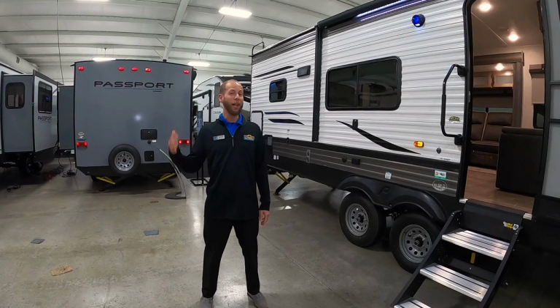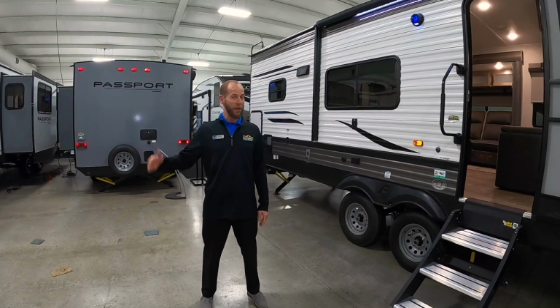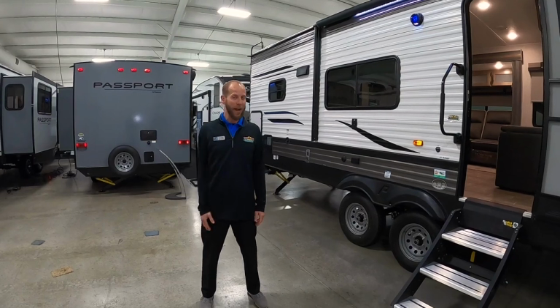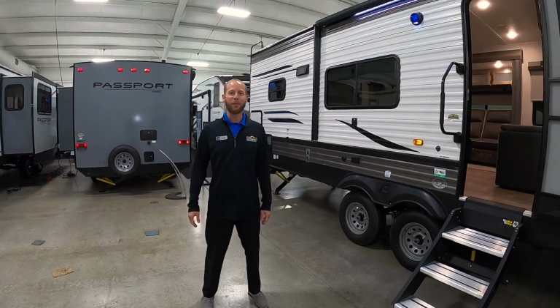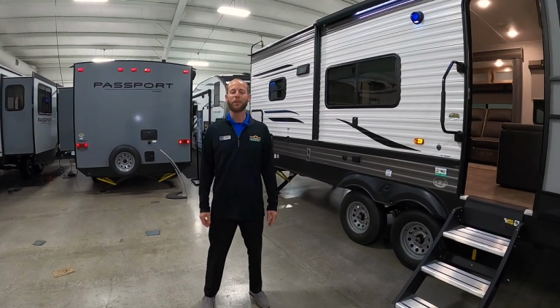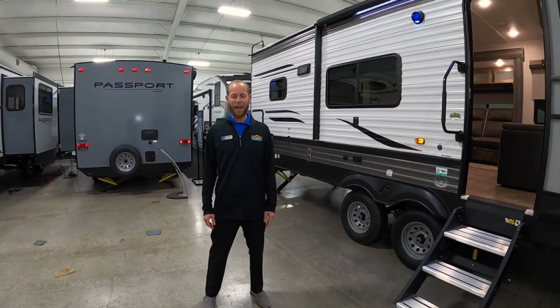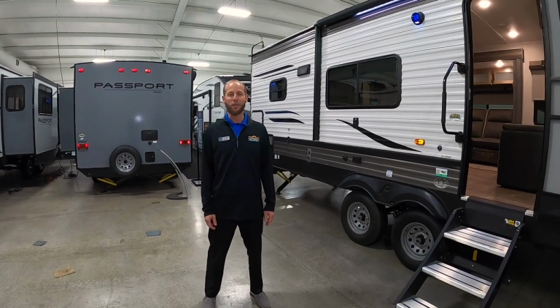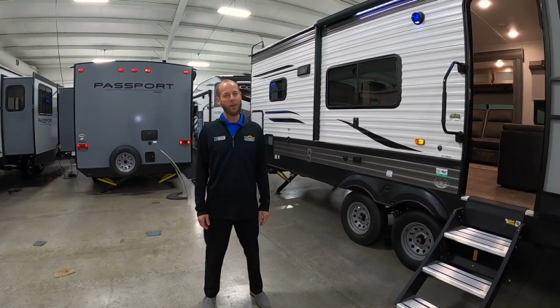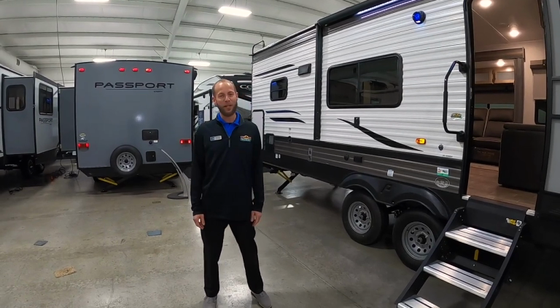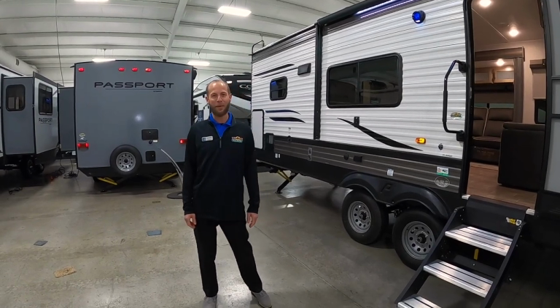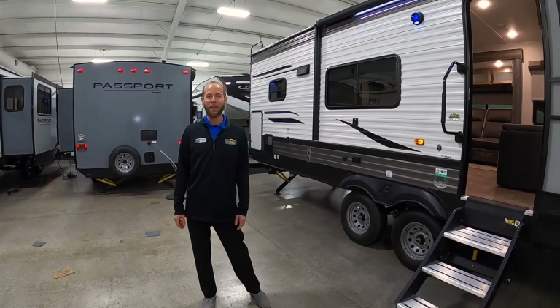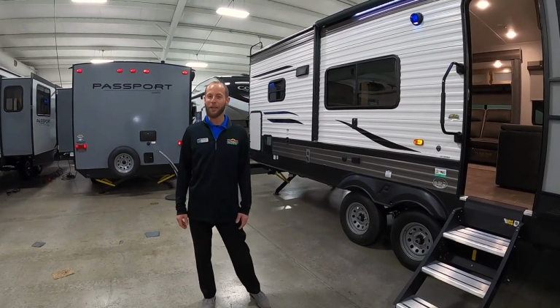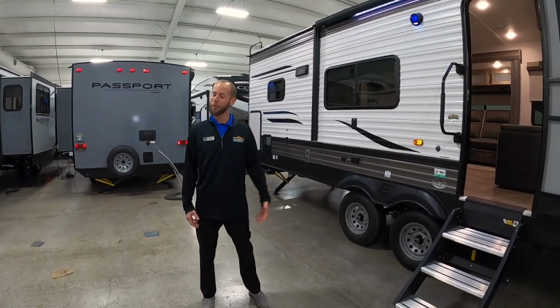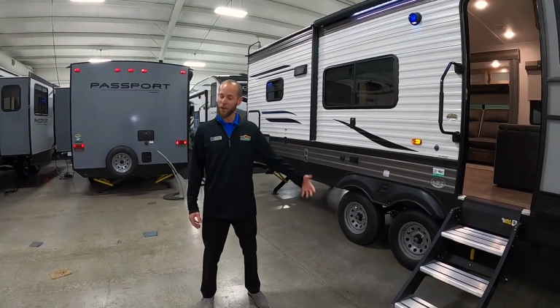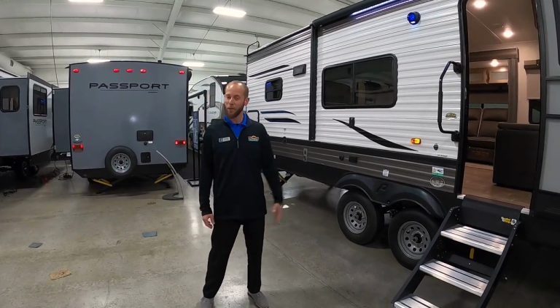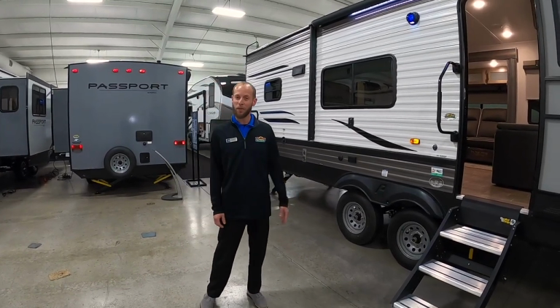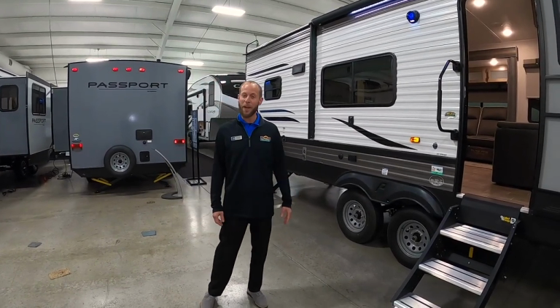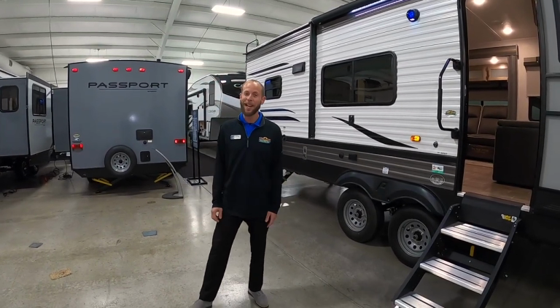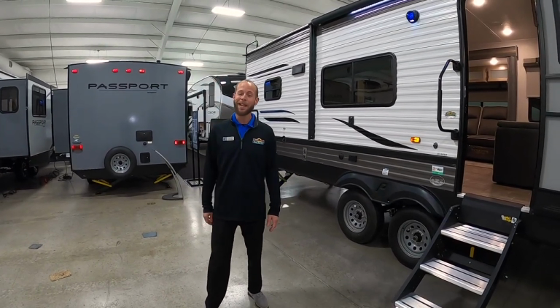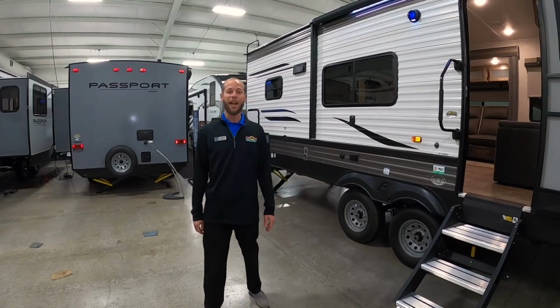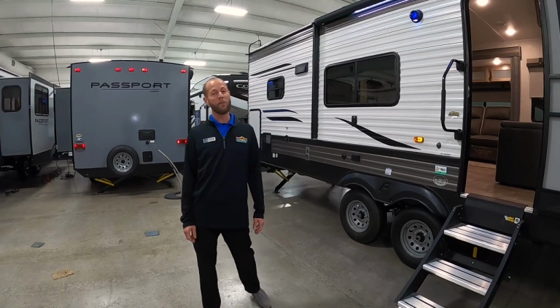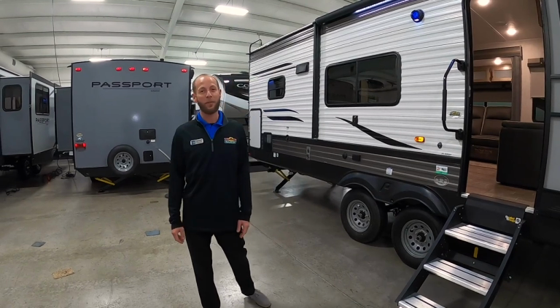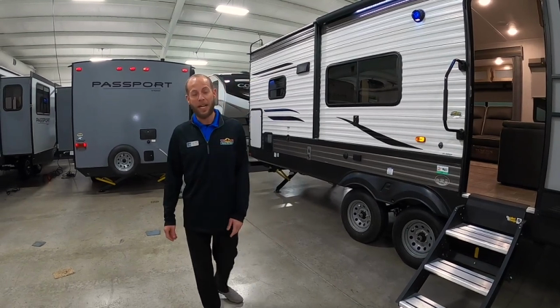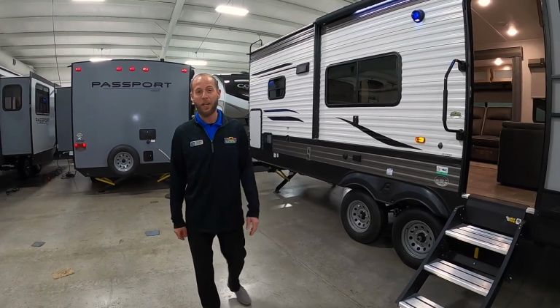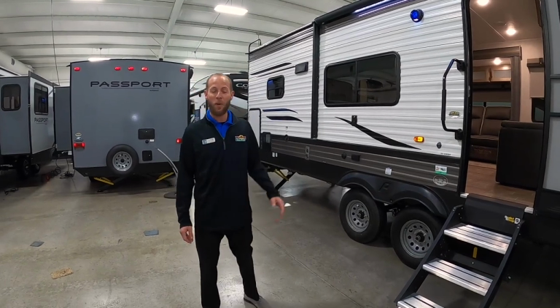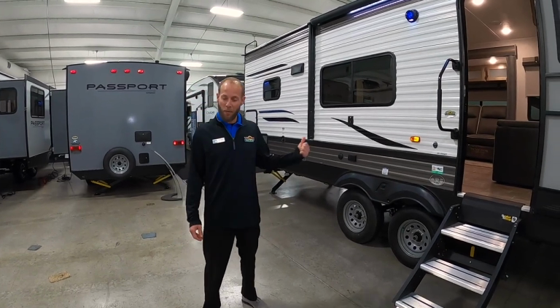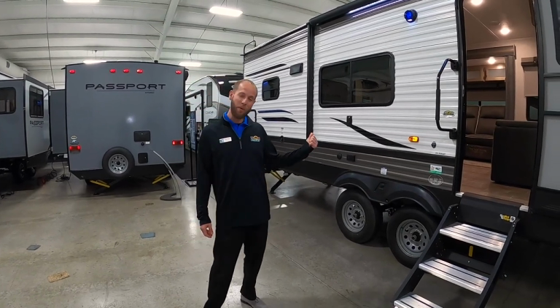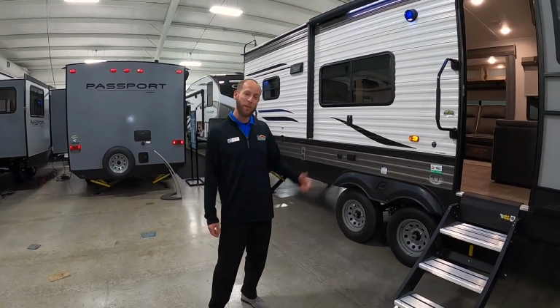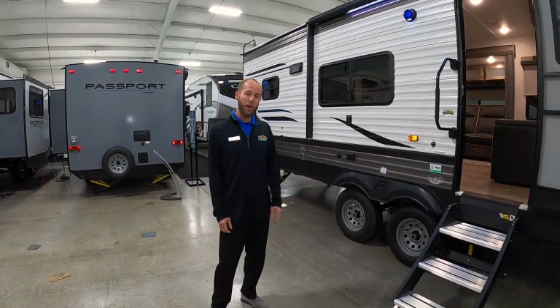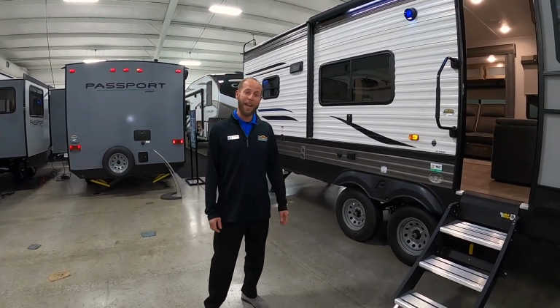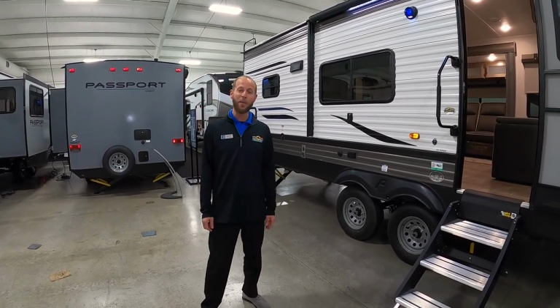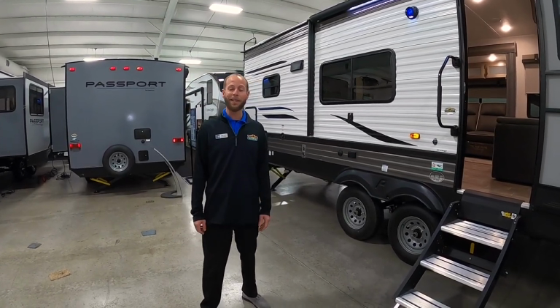Hello fellow campers, Jake Davis, Walnut Ridge Family RV Sales, here for another Walkthrough Wednesday. Today we're featuring the 2020 Puma 30RK QS.